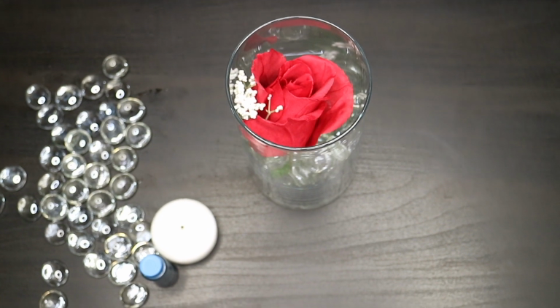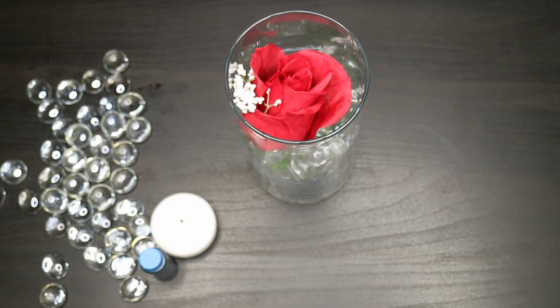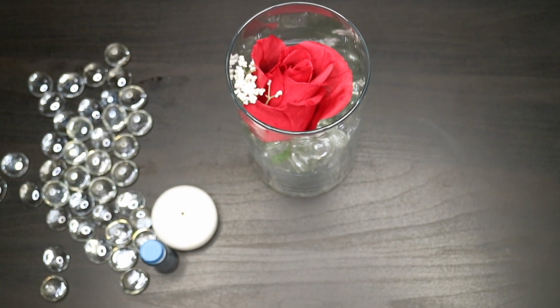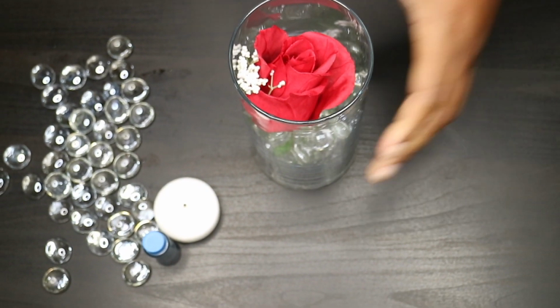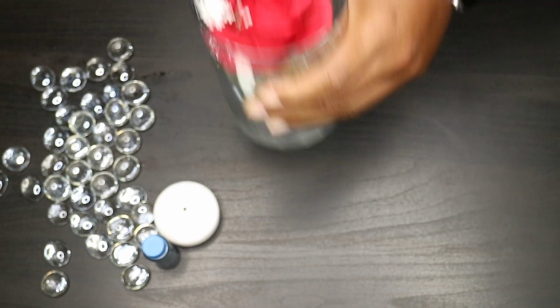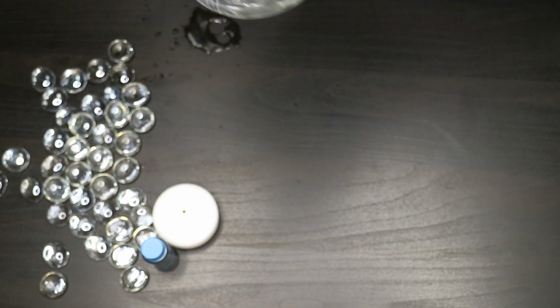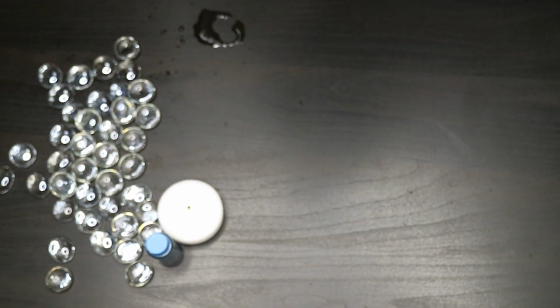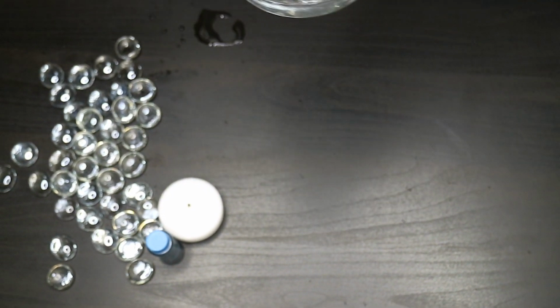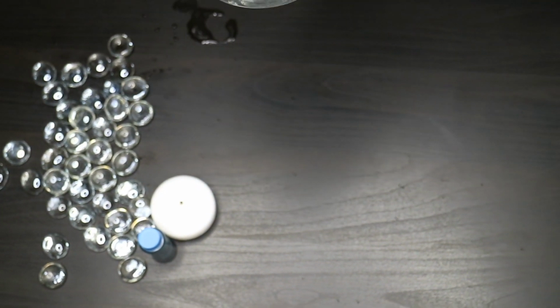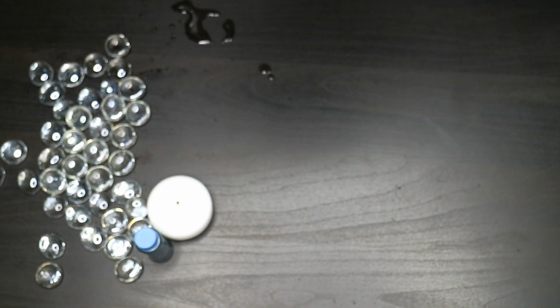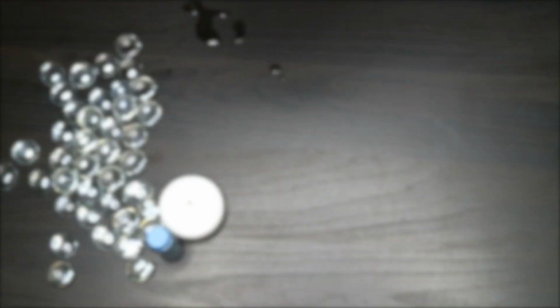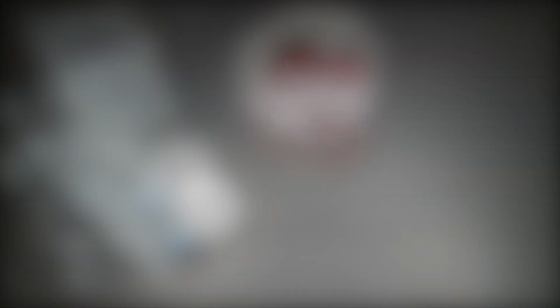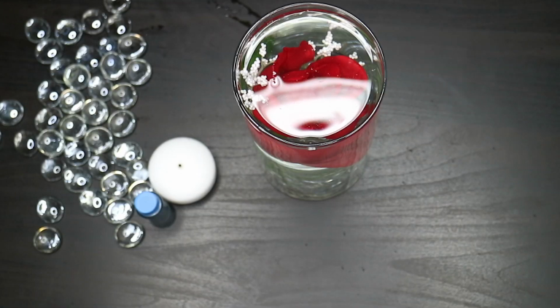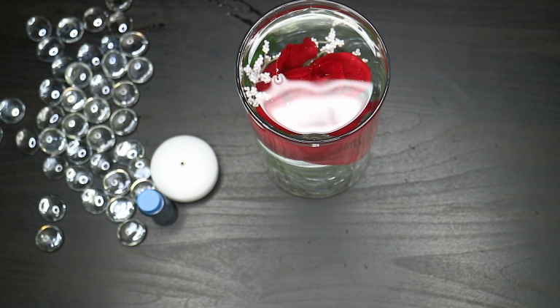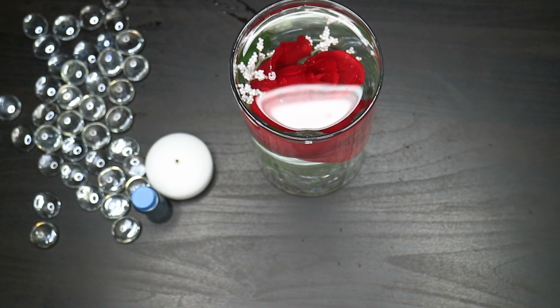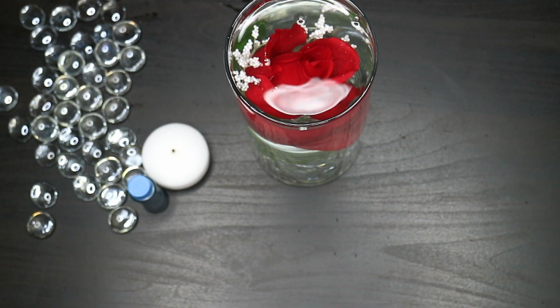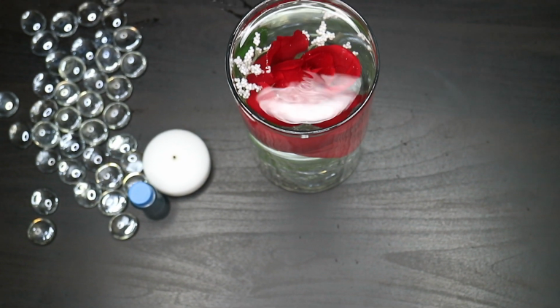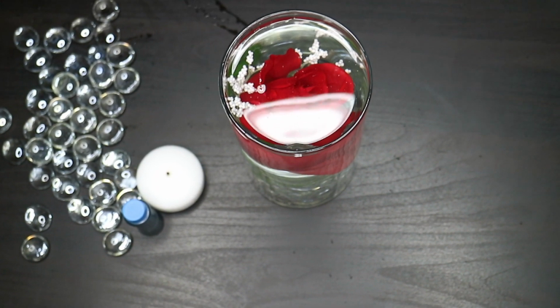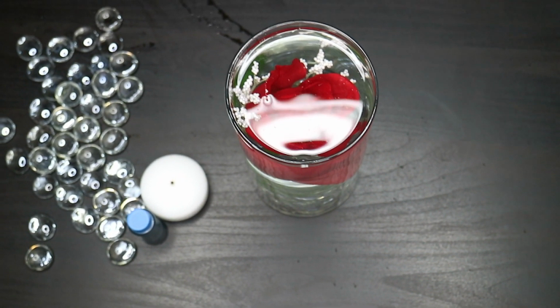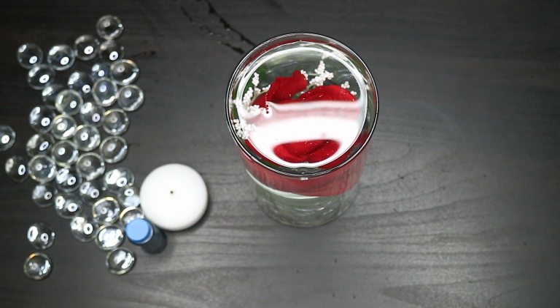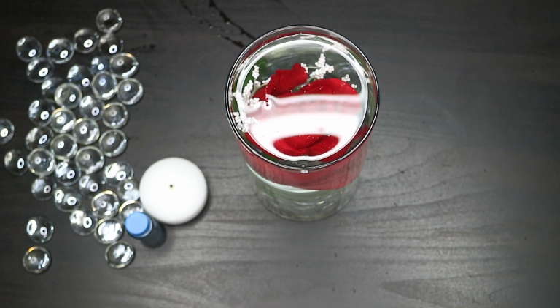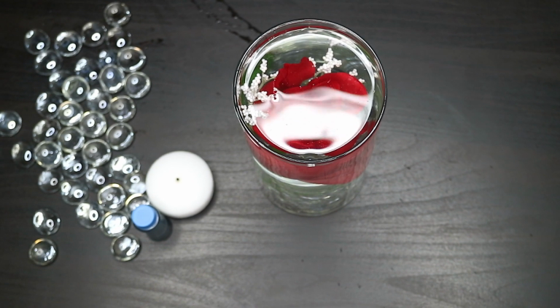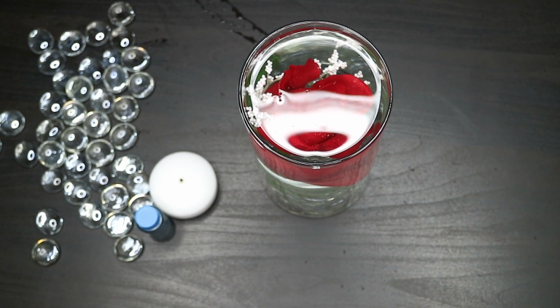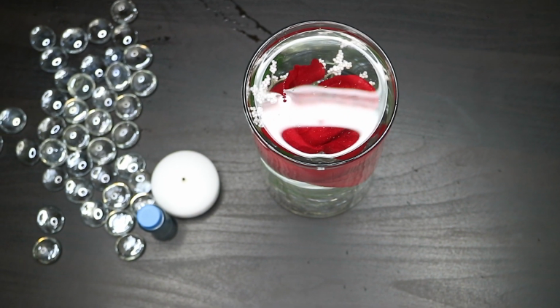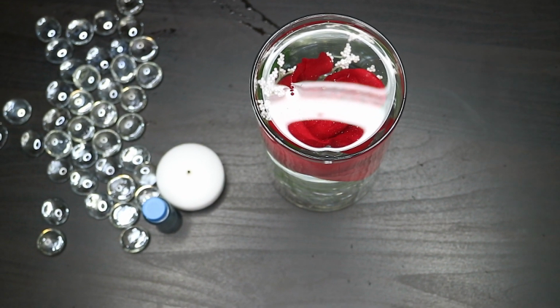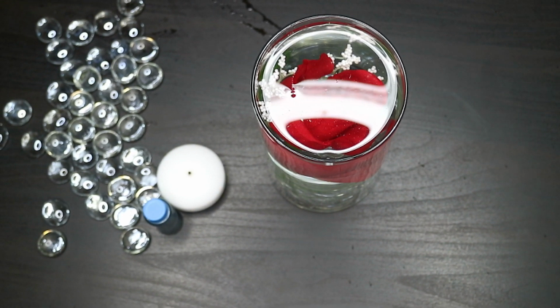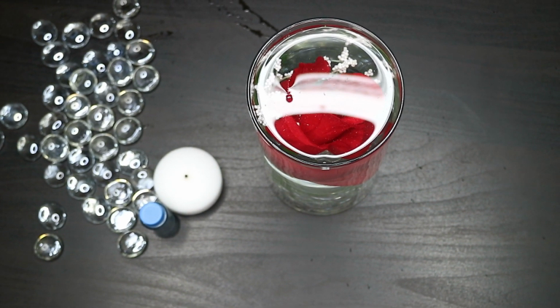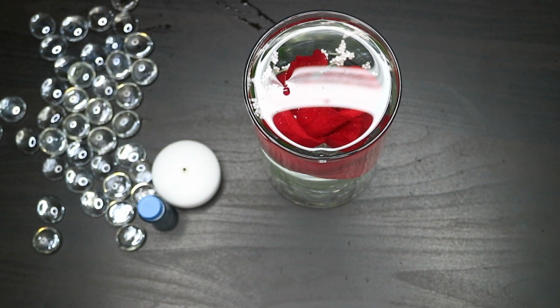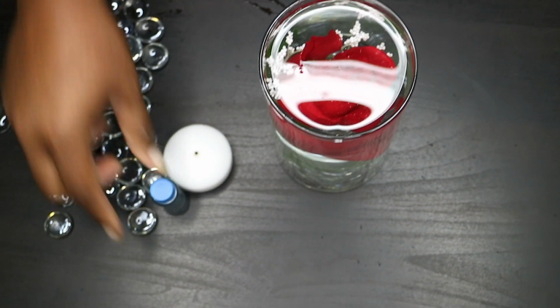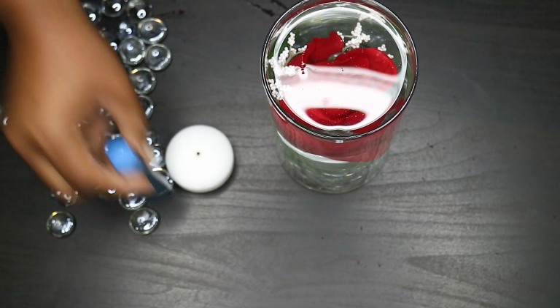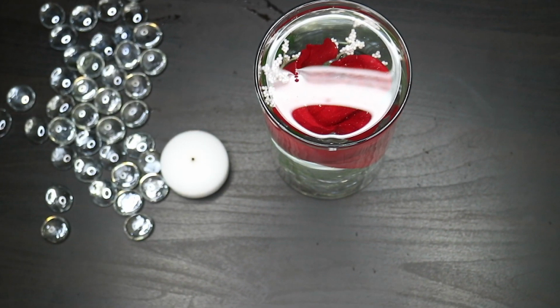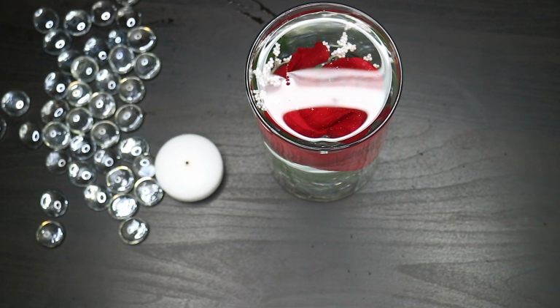Next, she's going to take water and place it inside the vase. As you can see, she went ahead and filled it up as far as she can, leaving just a little bit of room so we can place the floating candle on top.